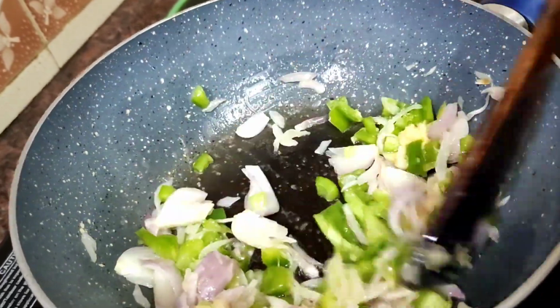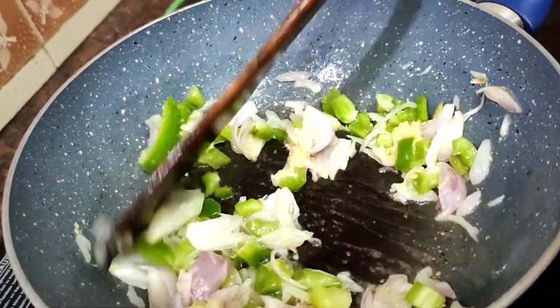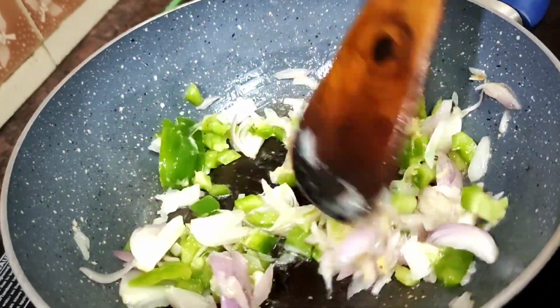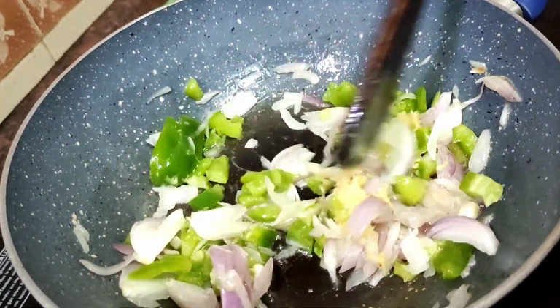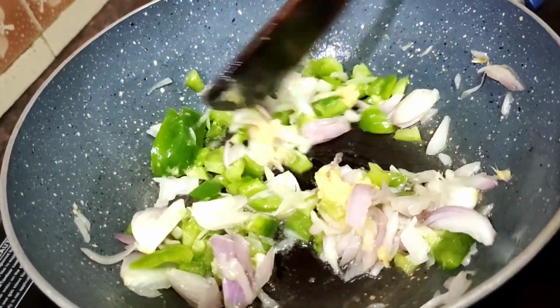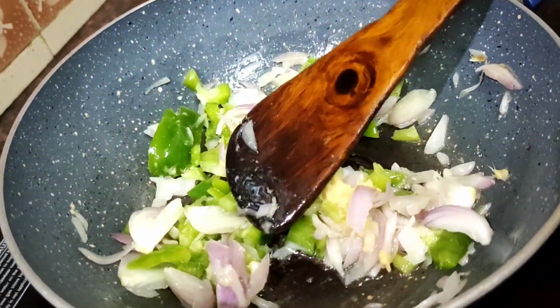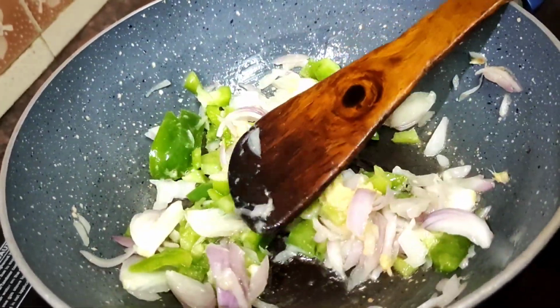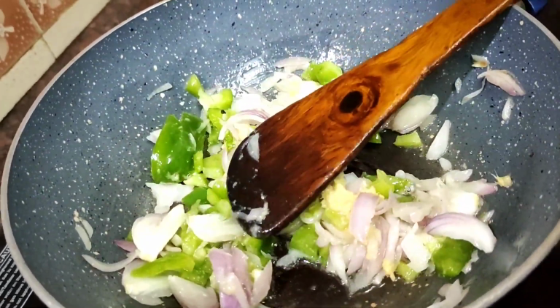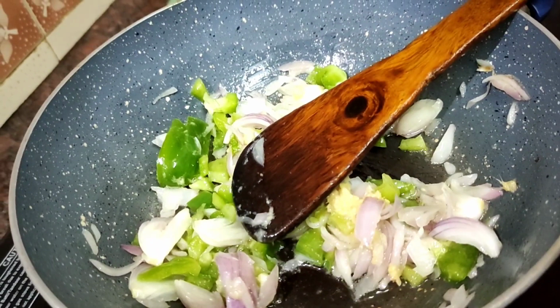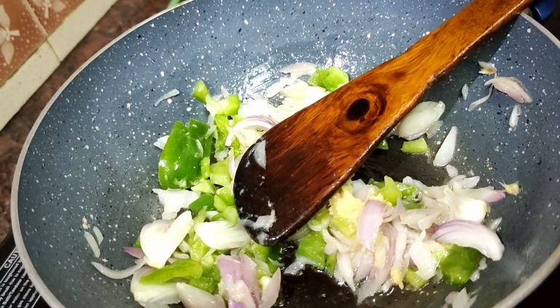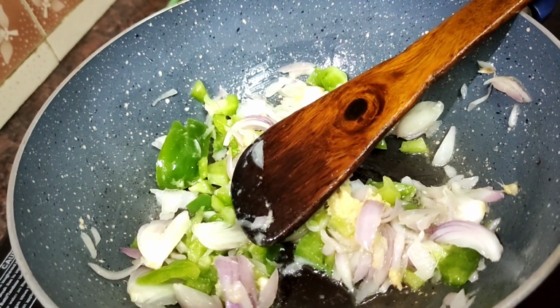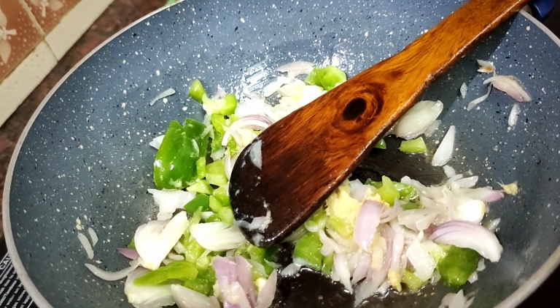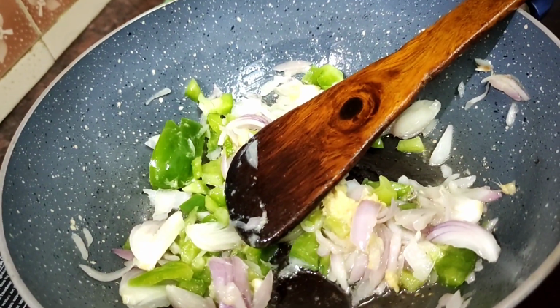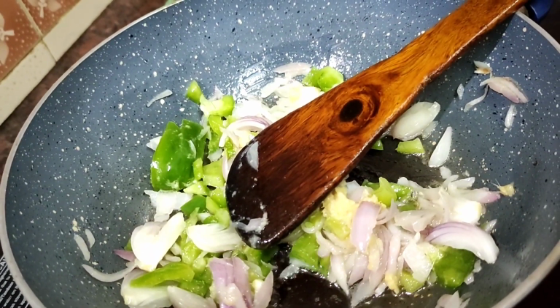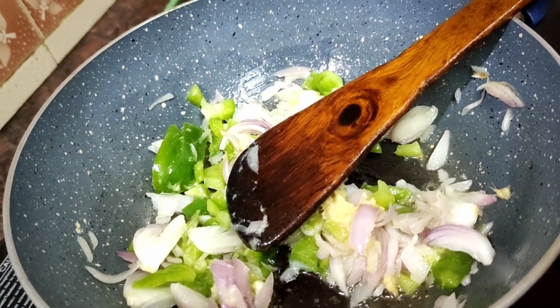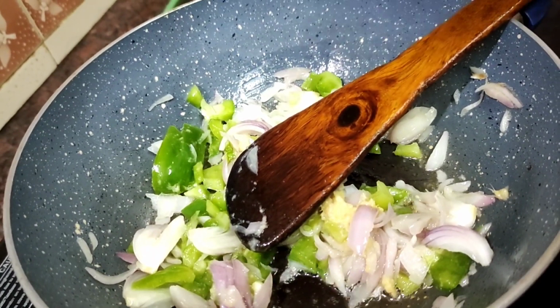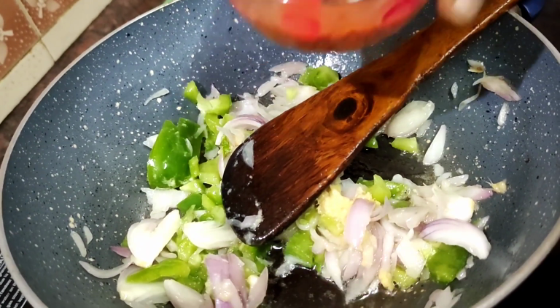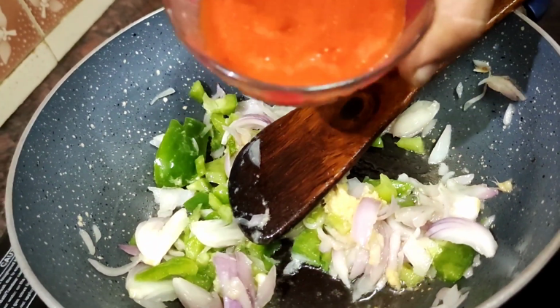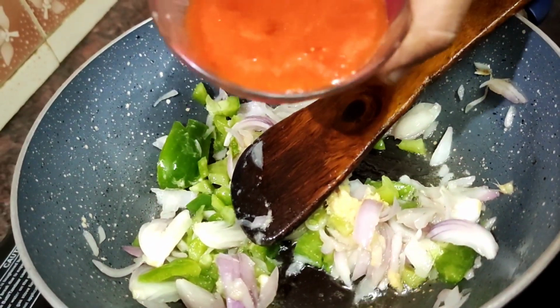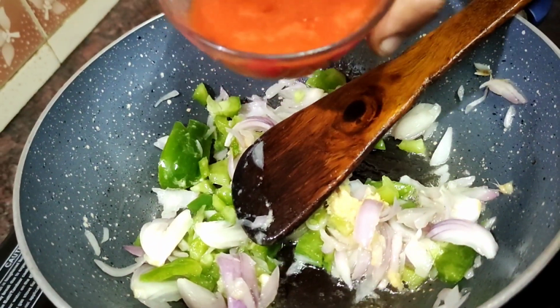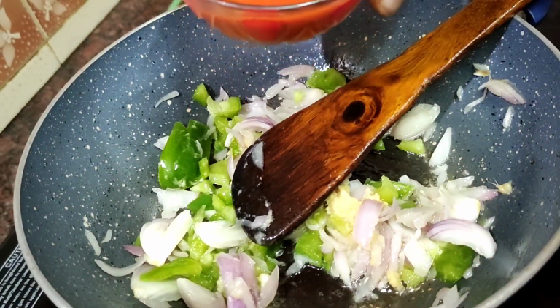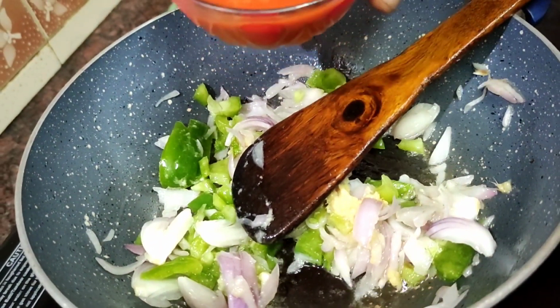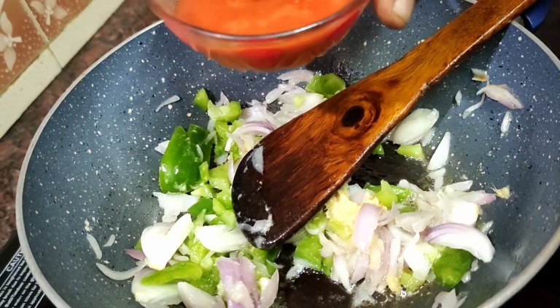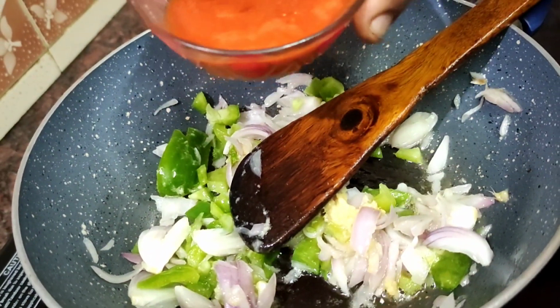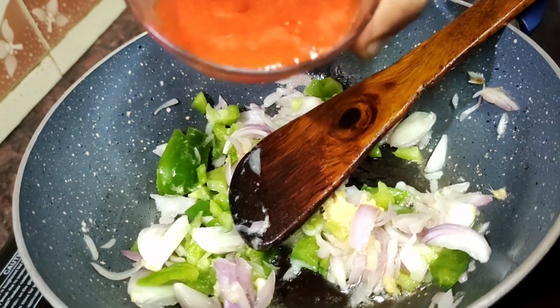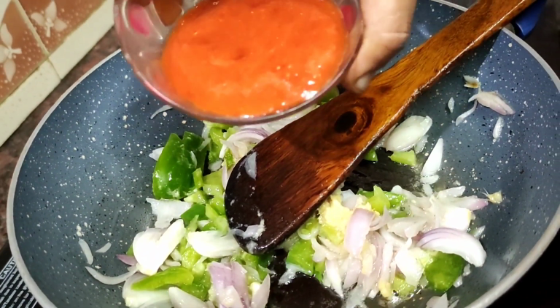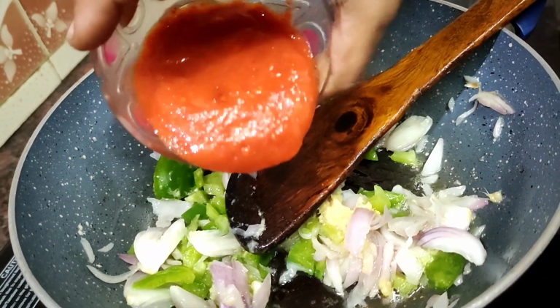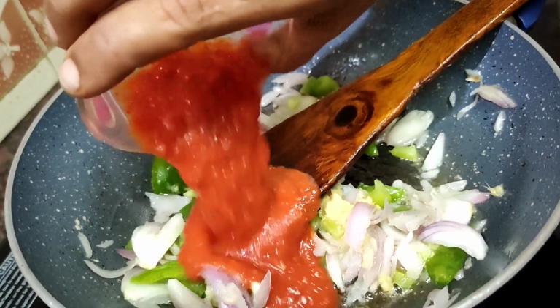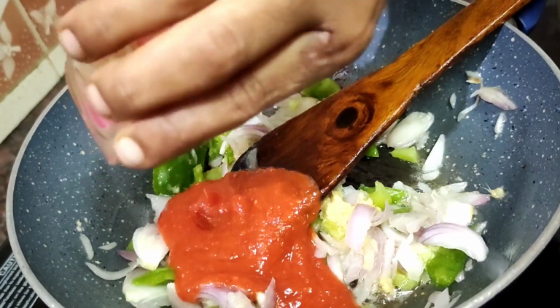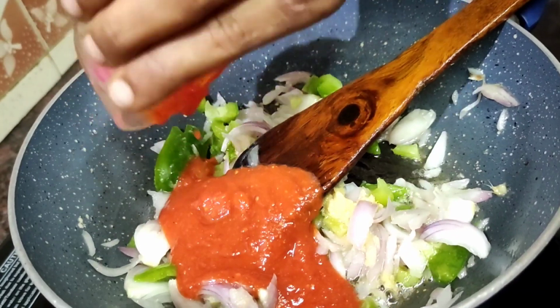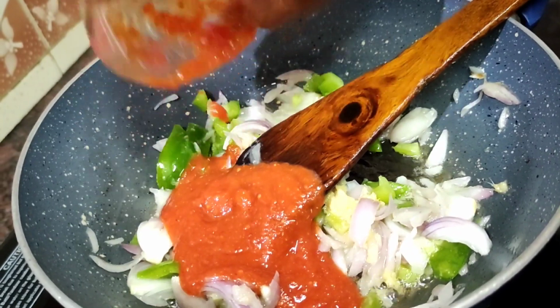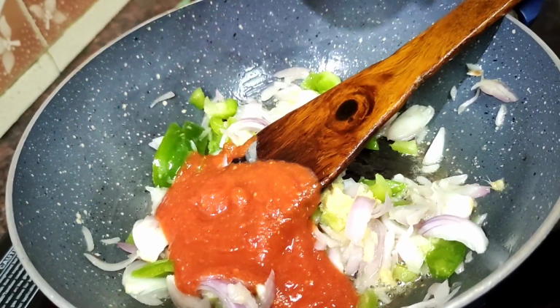Now we have a paste ready for it. We are going to fry it well.